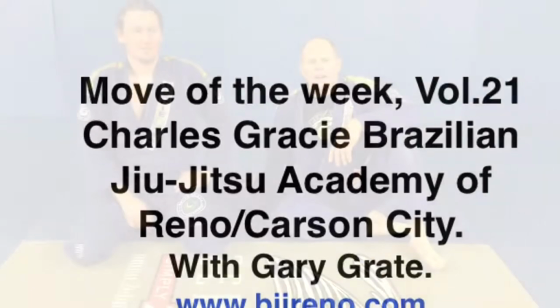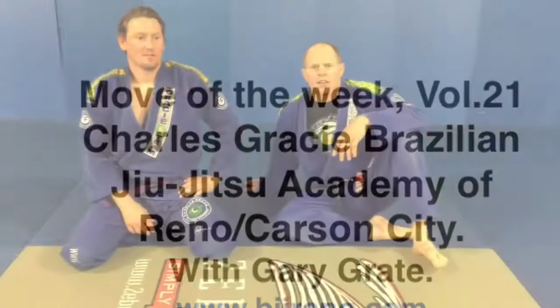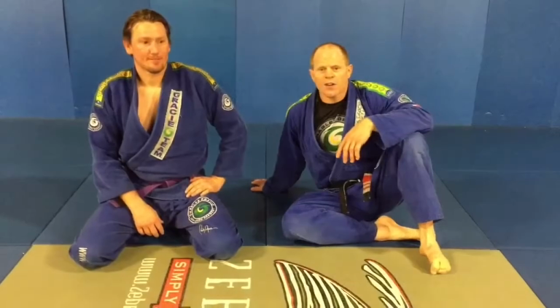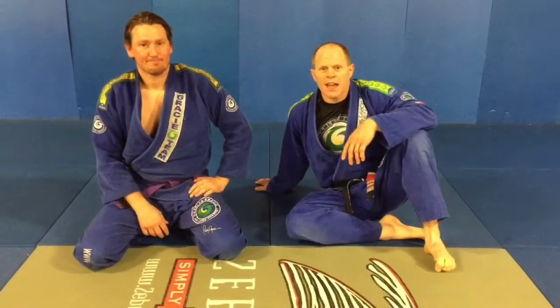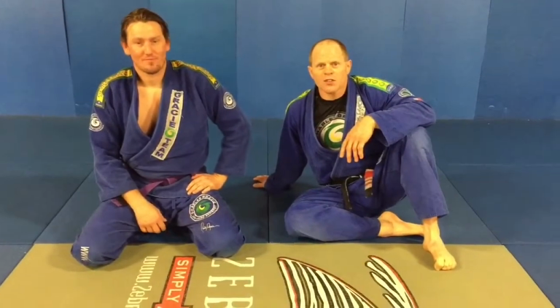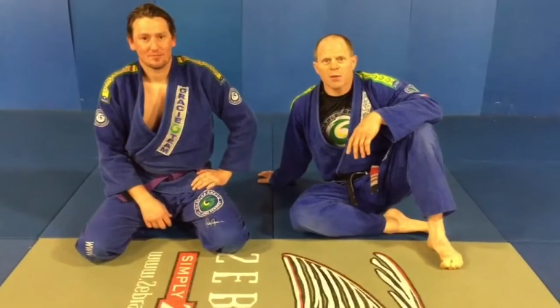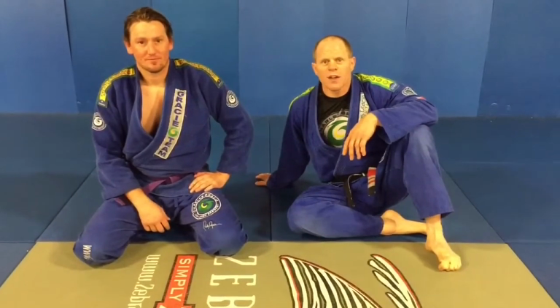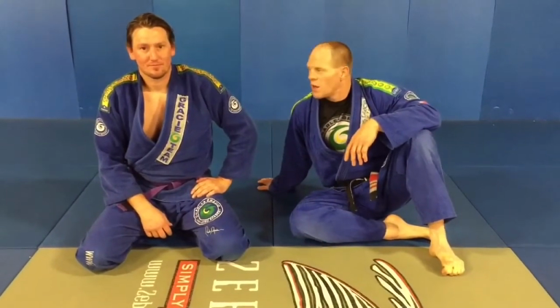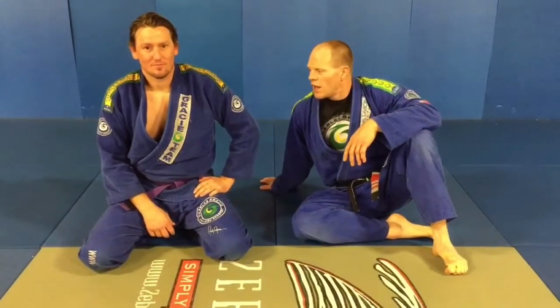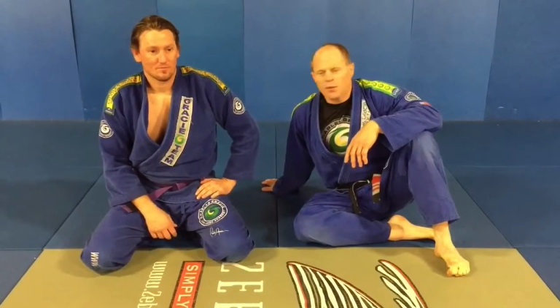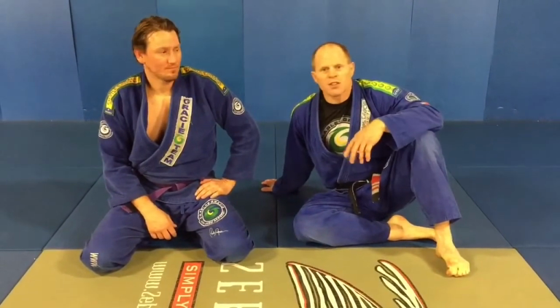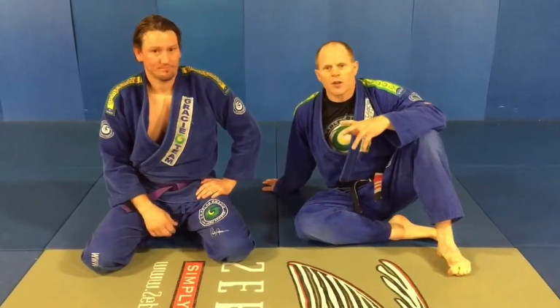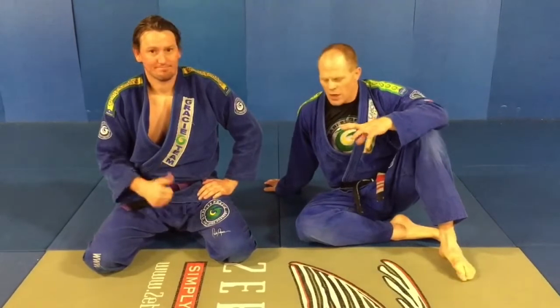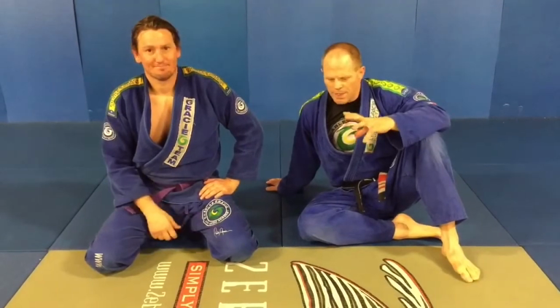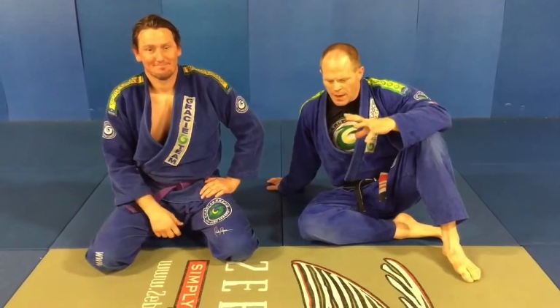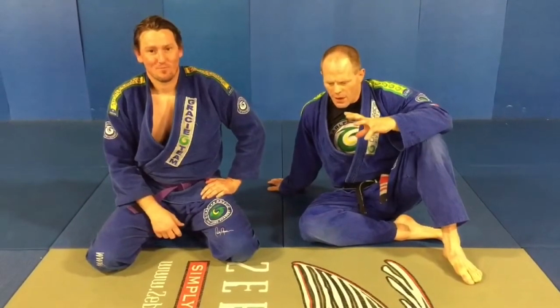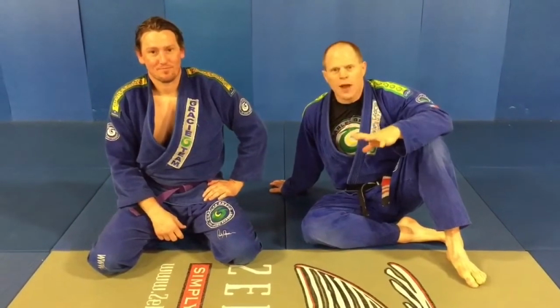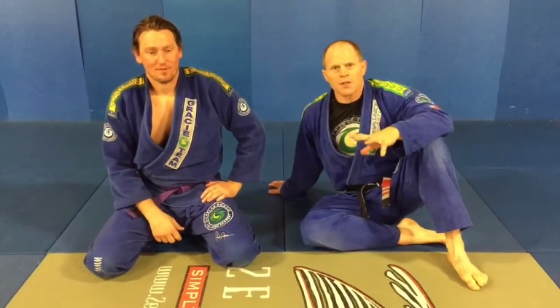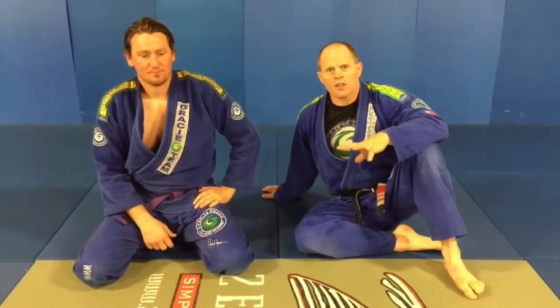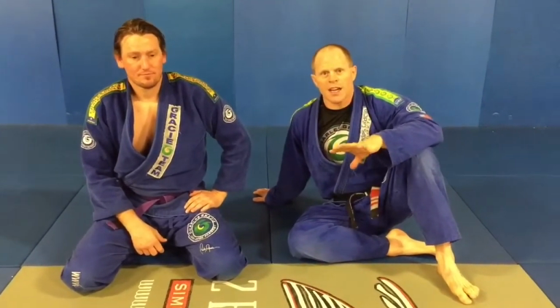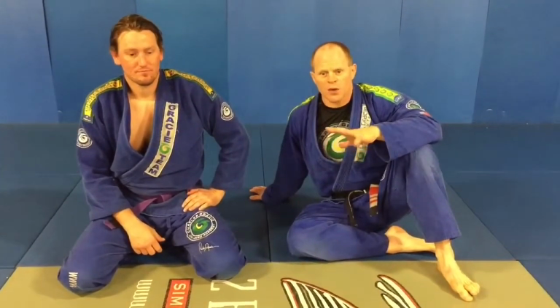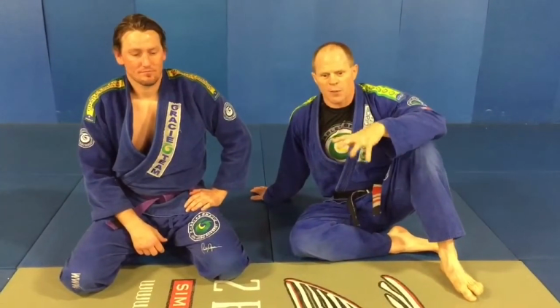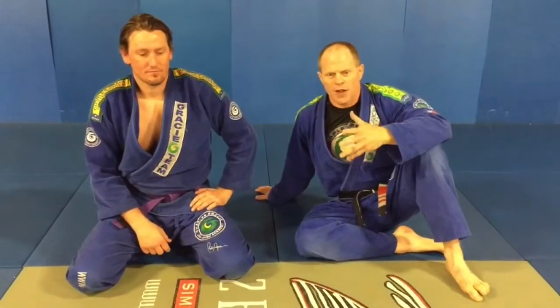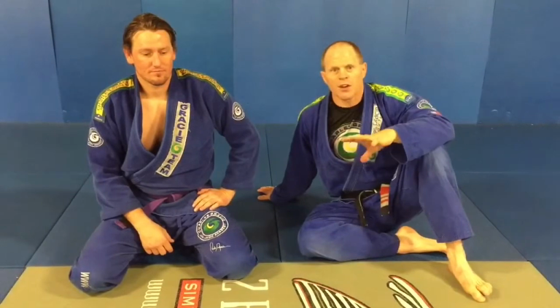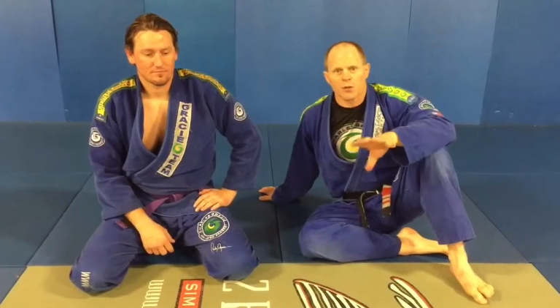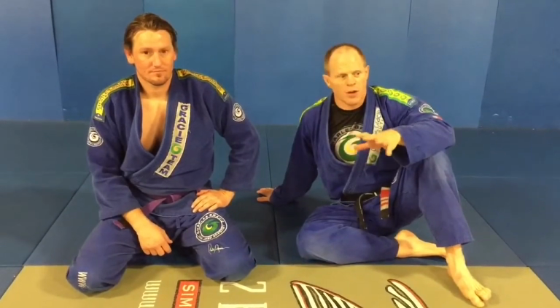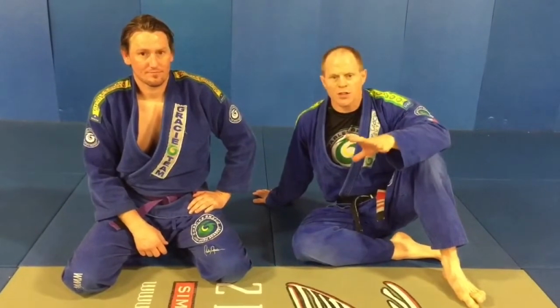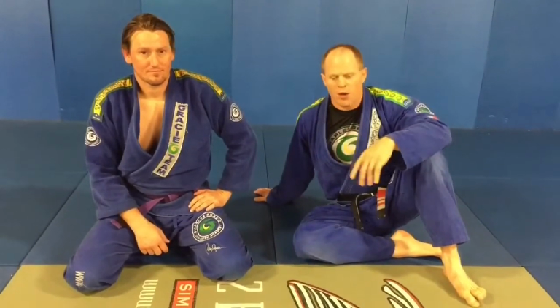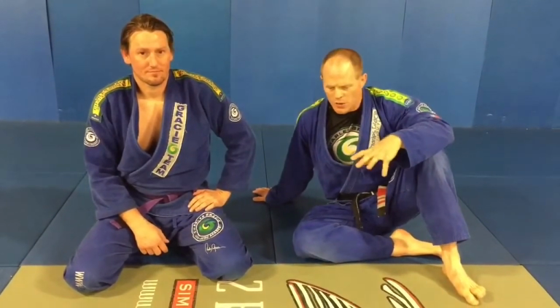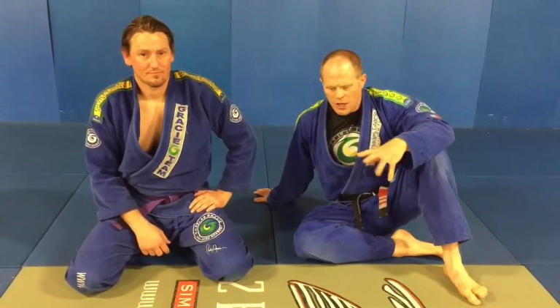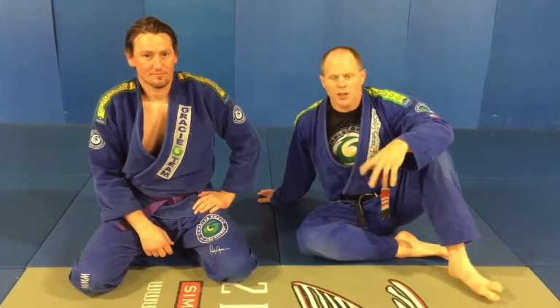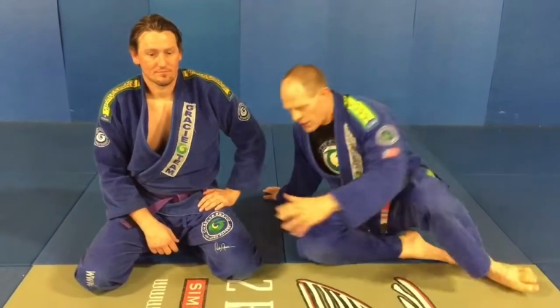Hi guys, Gary Gray here again, Charles Gracie Academy, Reno. I've got Robert today and I'm going to go over a couple of arm trap things from cross side, and also go over that little mouse trap scenario for Kimuras and Americanas to trap the arm — a couple of tricky little leg things.